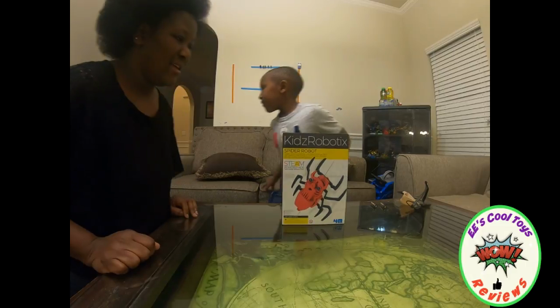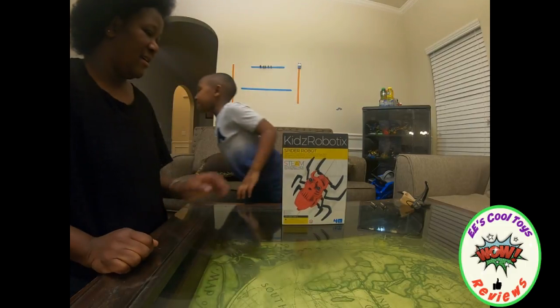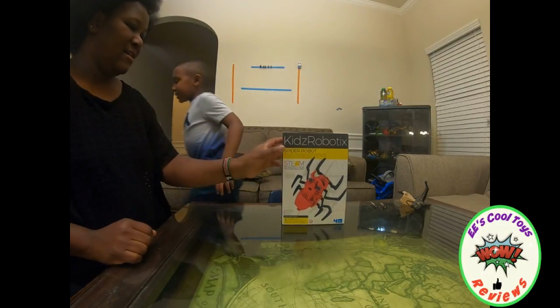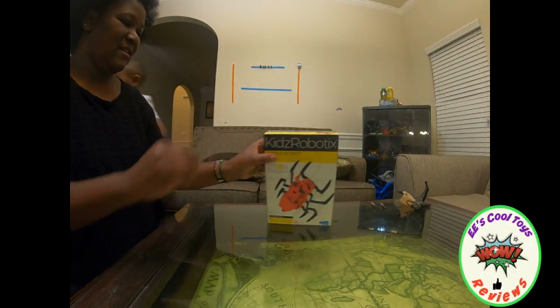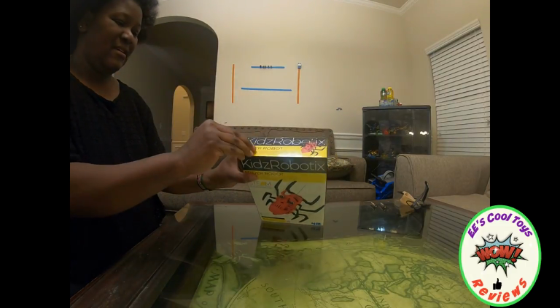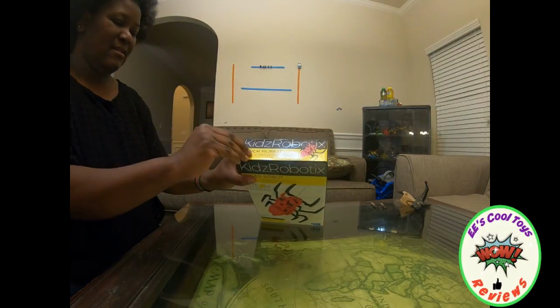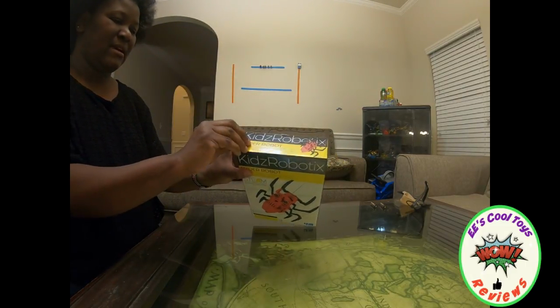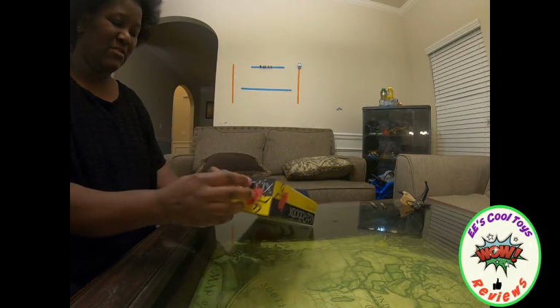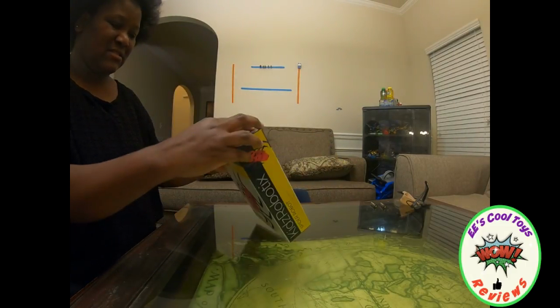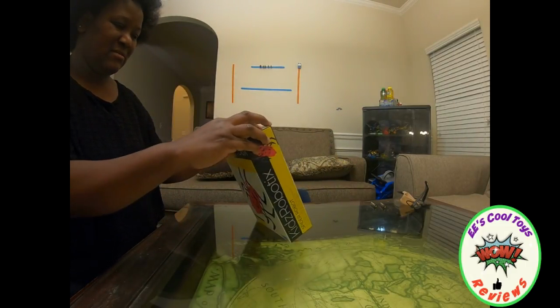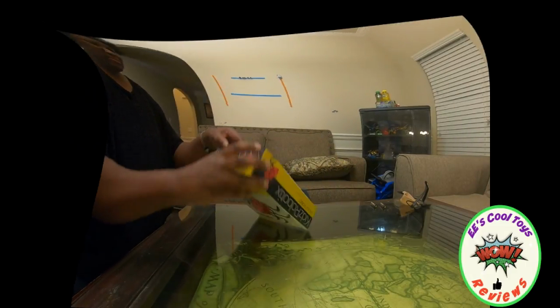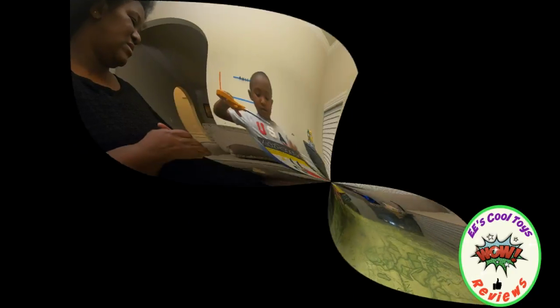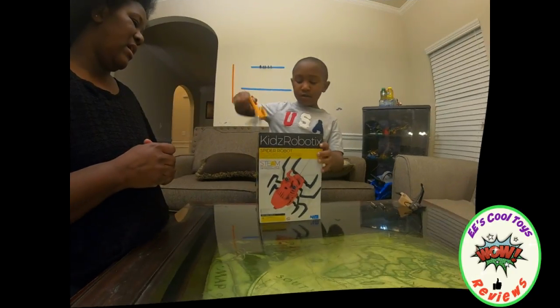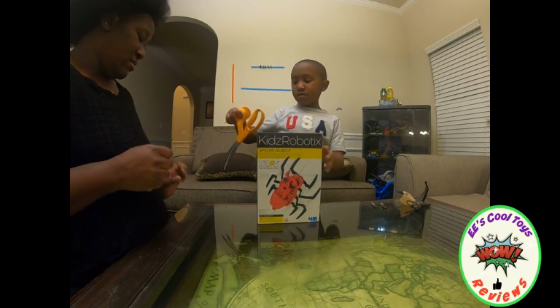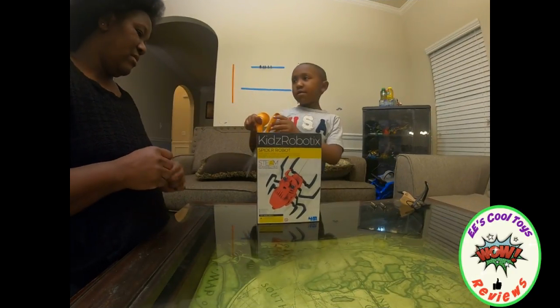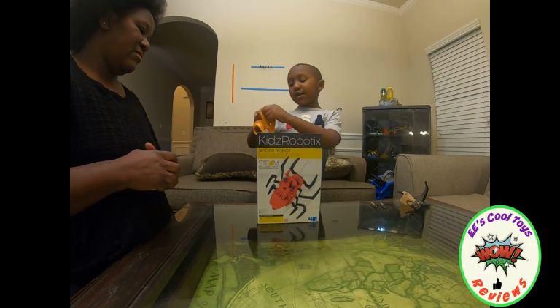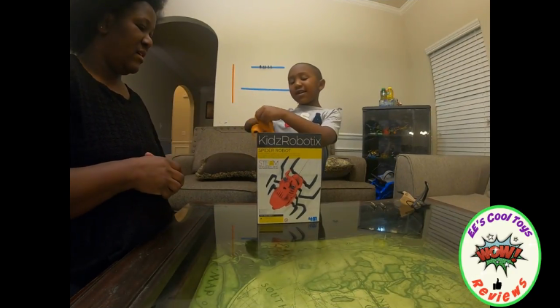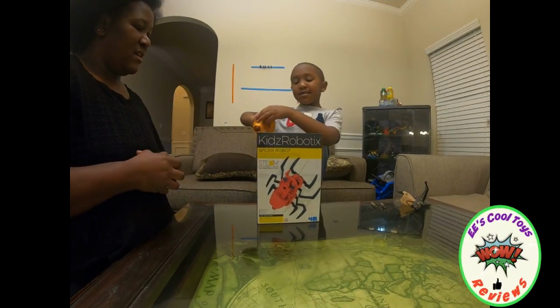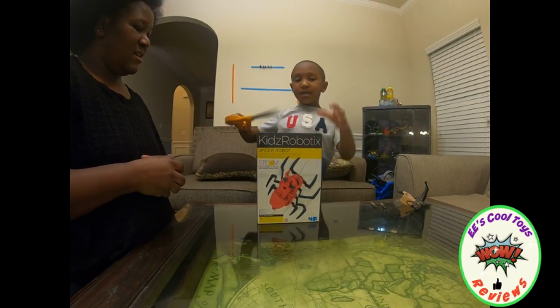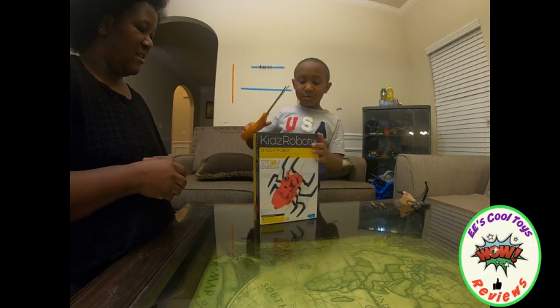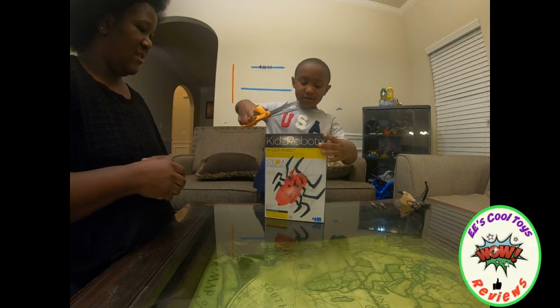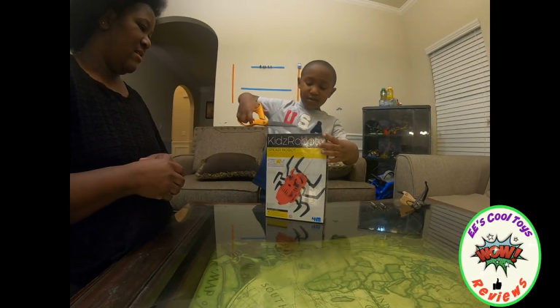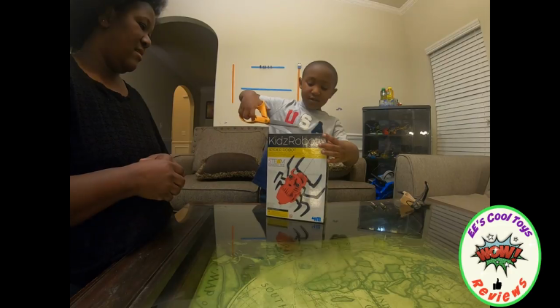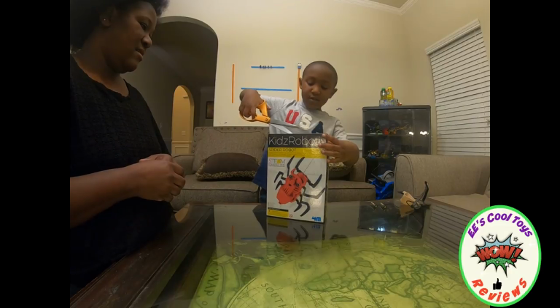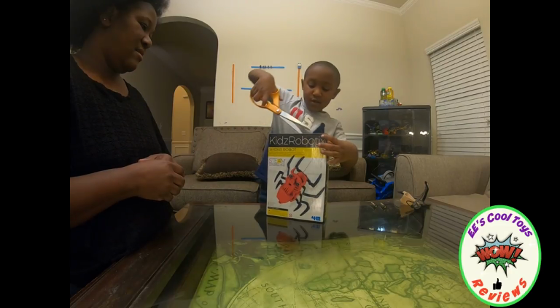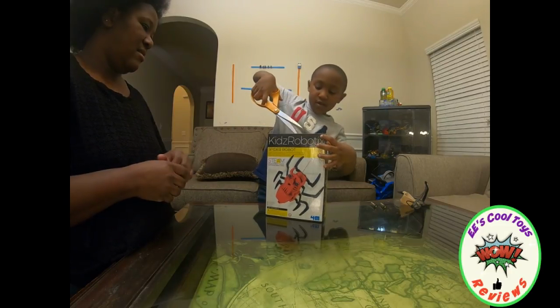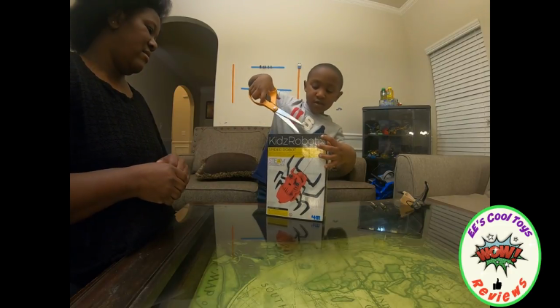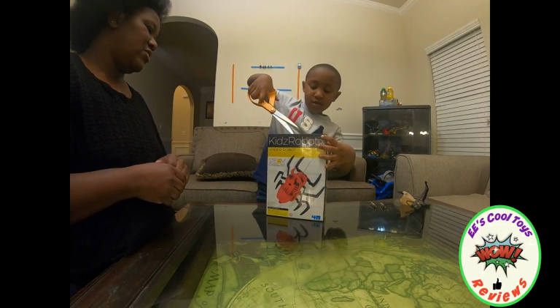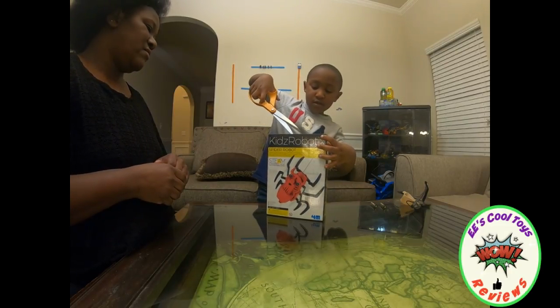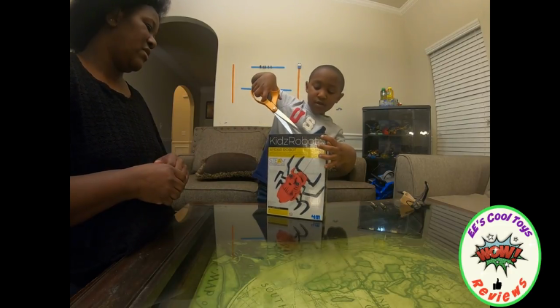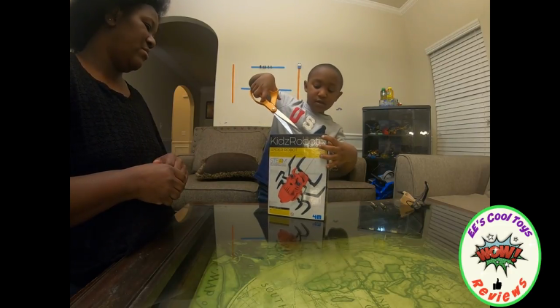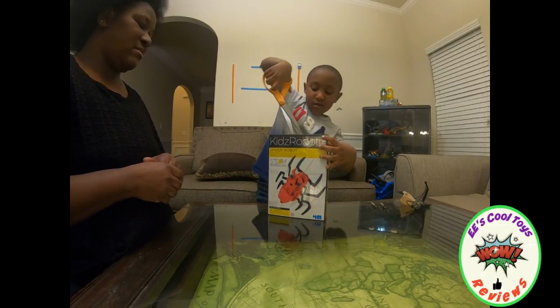Let me get scissors, I'll be right back. Alright, look at your scissors — we can have Spider. Uh oh, careful! That's it. Alright, and watch your fingers, don't break them.